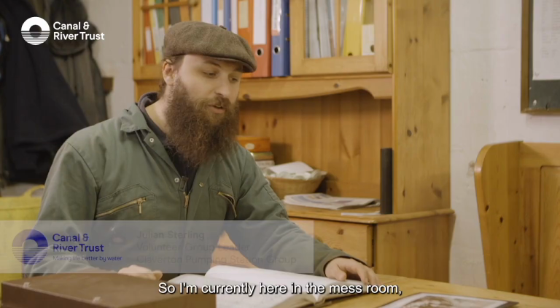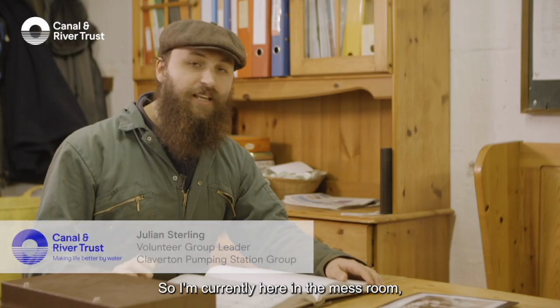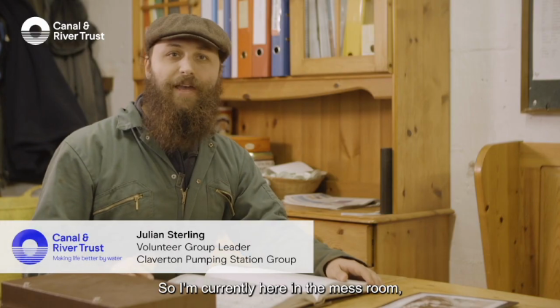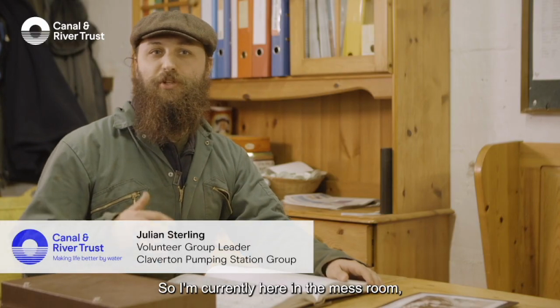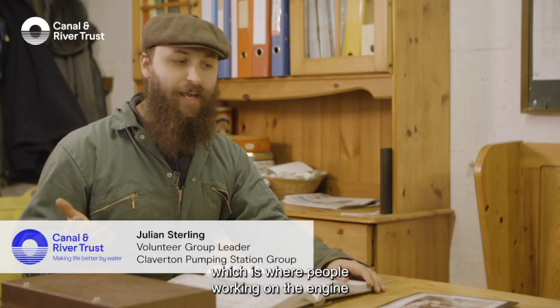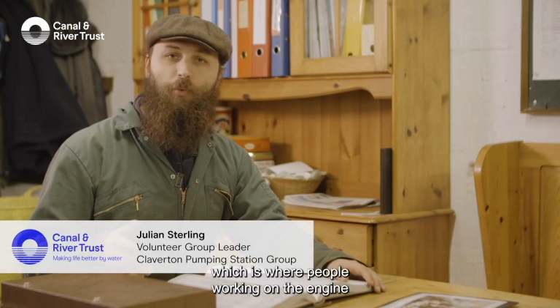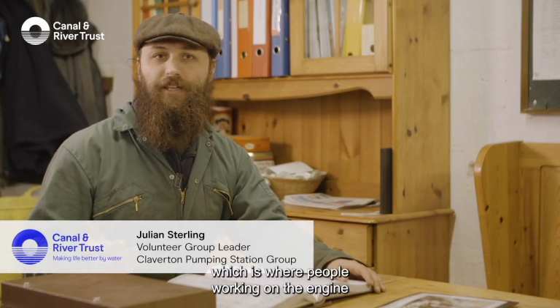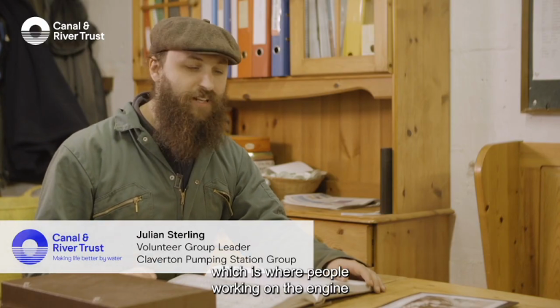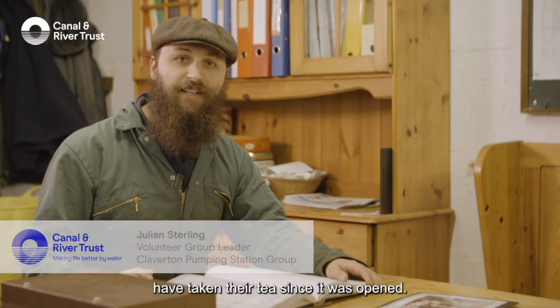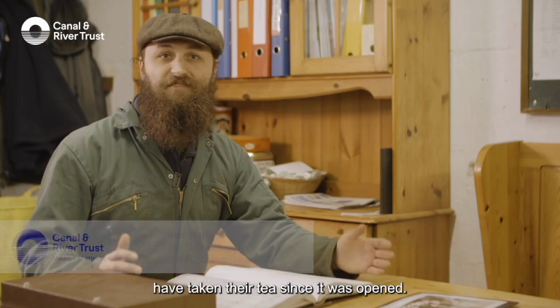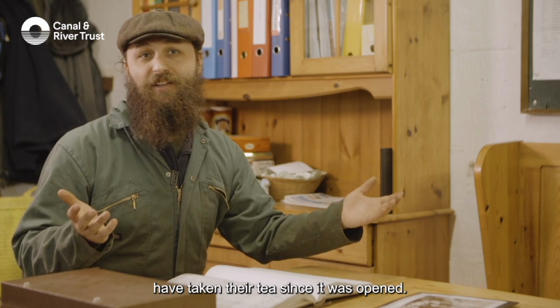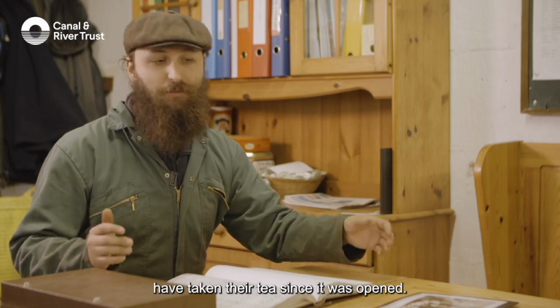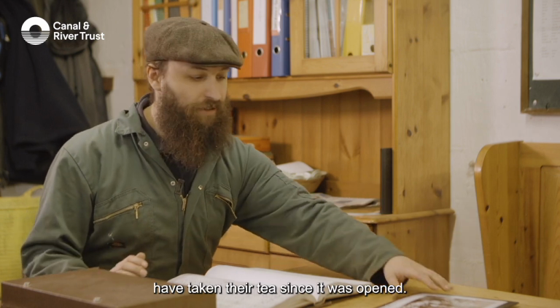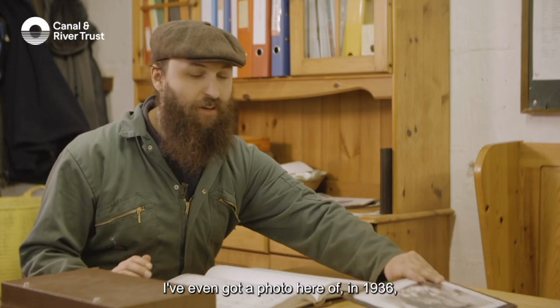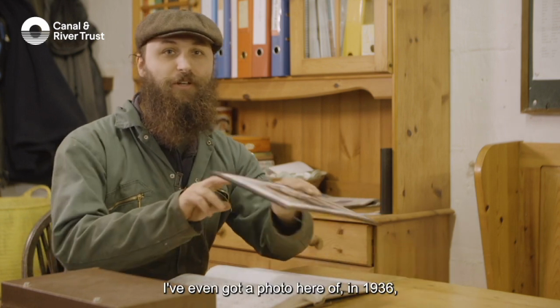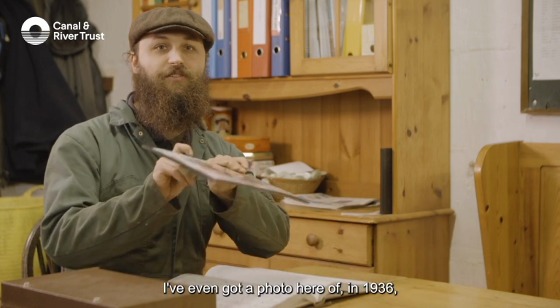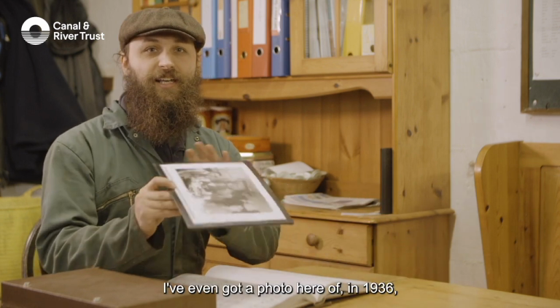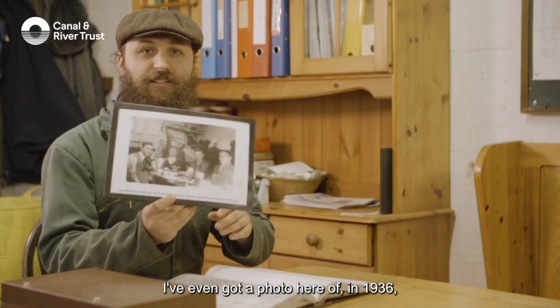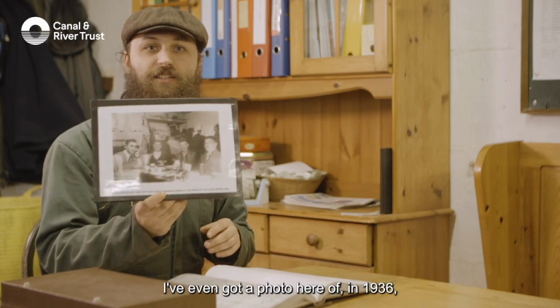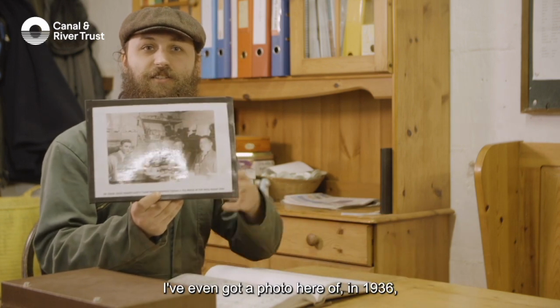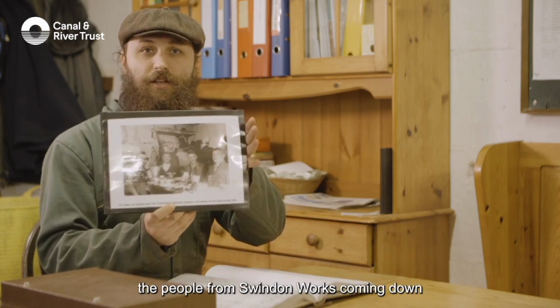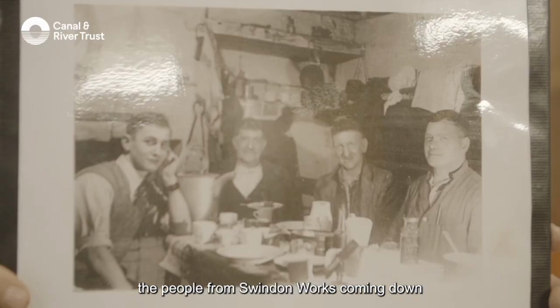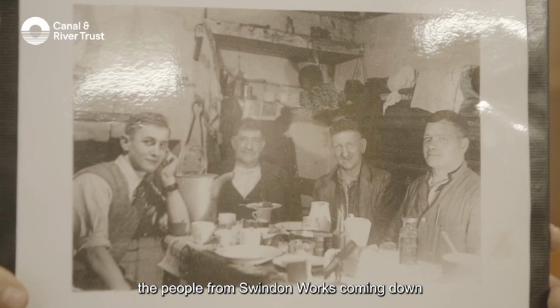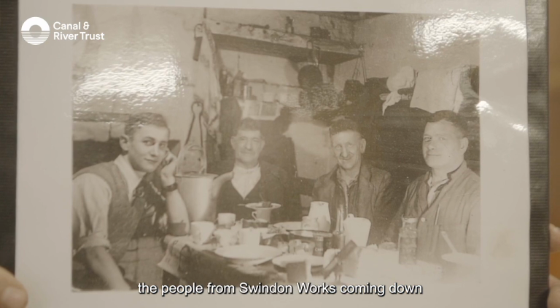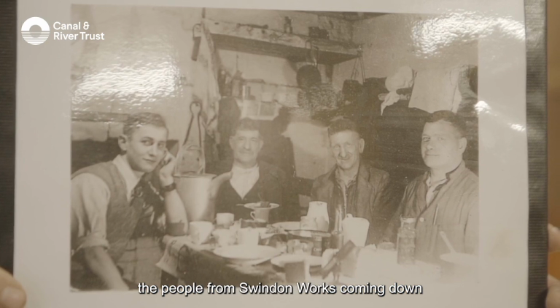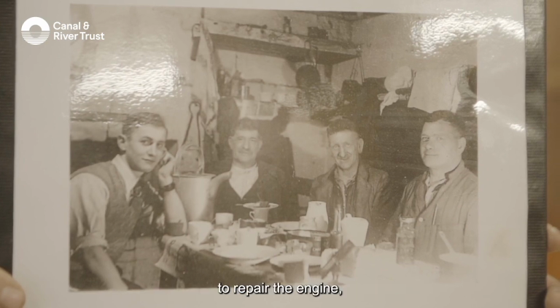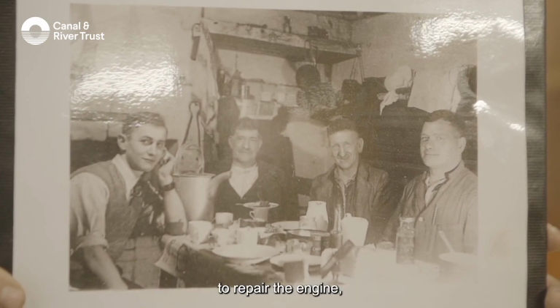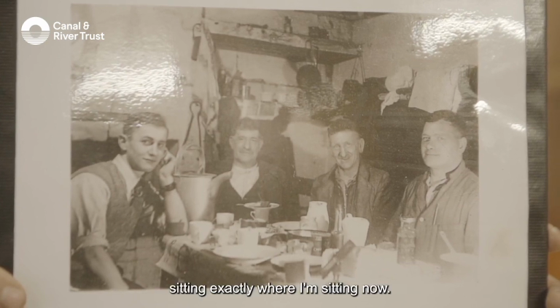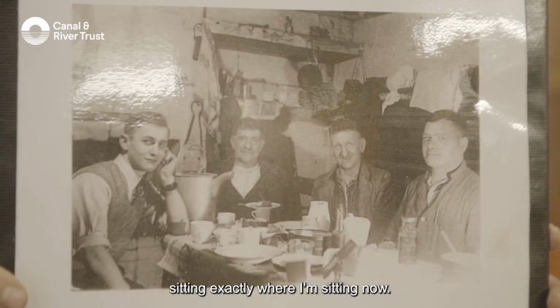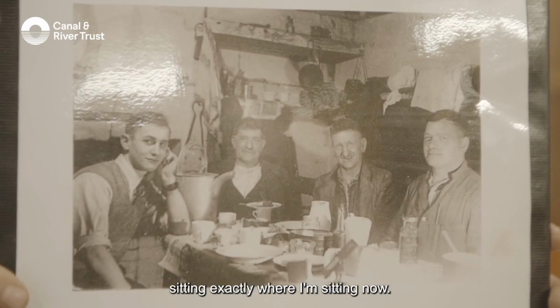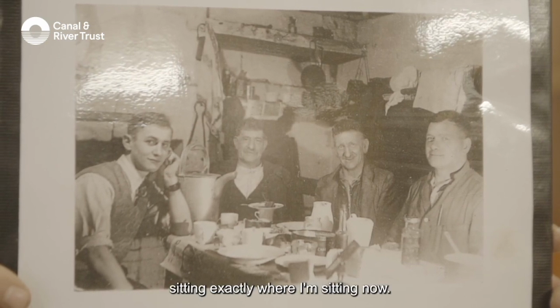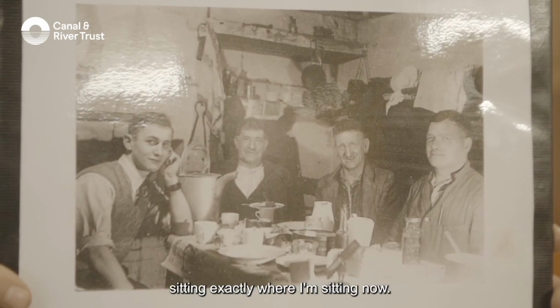So I'm currently here in the mess room, which is where people working on the engine have taken their tea since it was opened. I've even got a photo here of 1936, with the people from Swindon Works coming down to repair the engine sitting exactly where I'm sitting now.